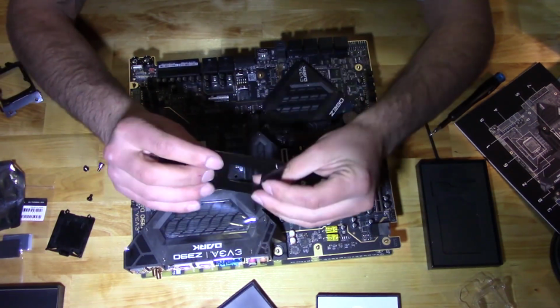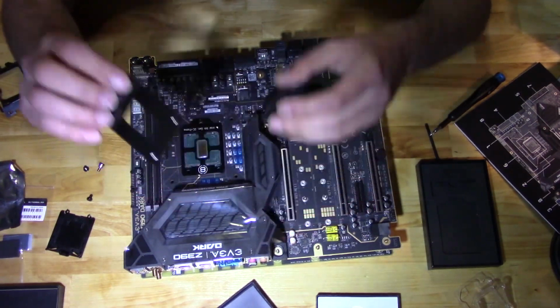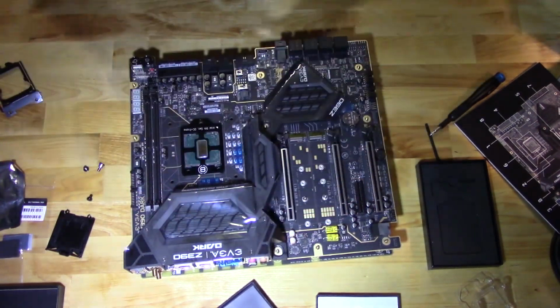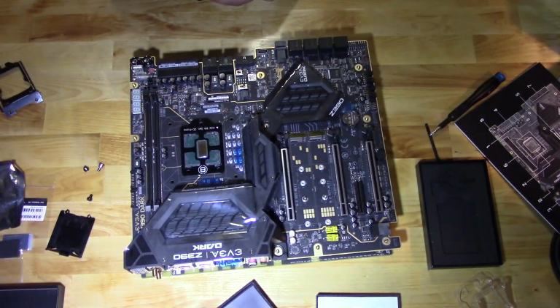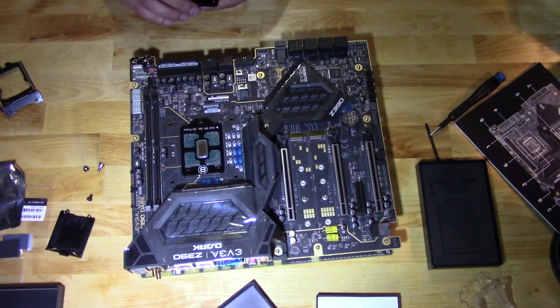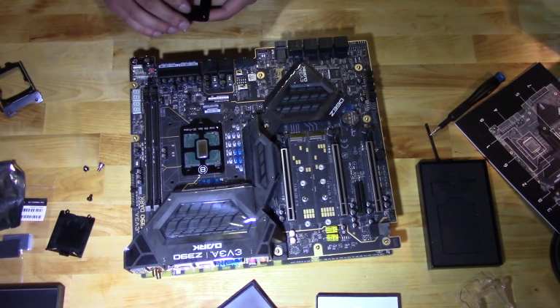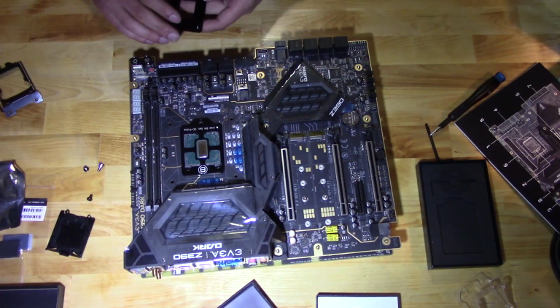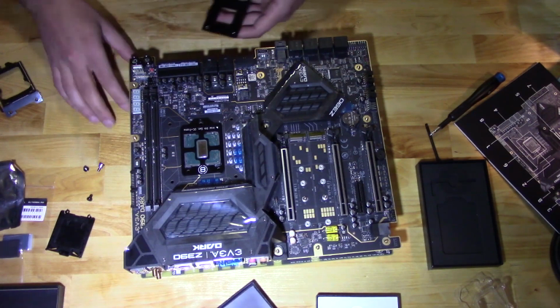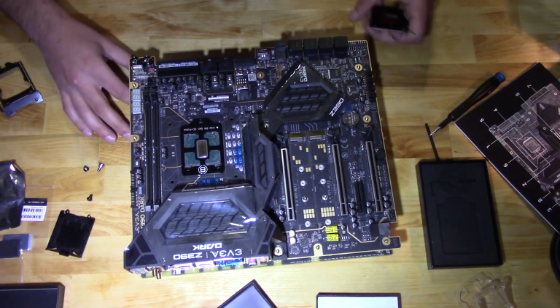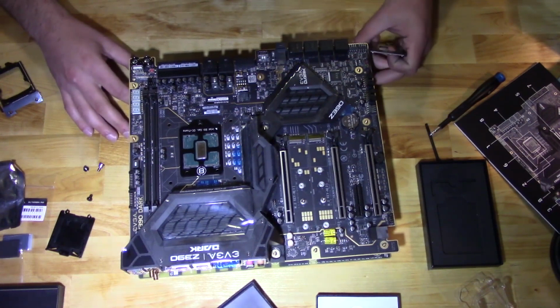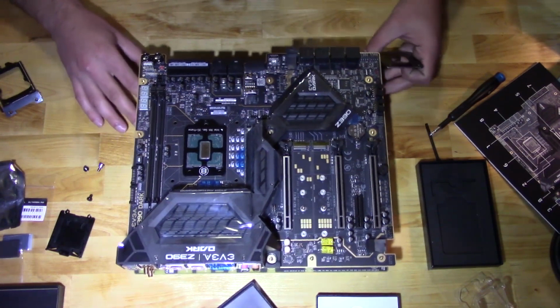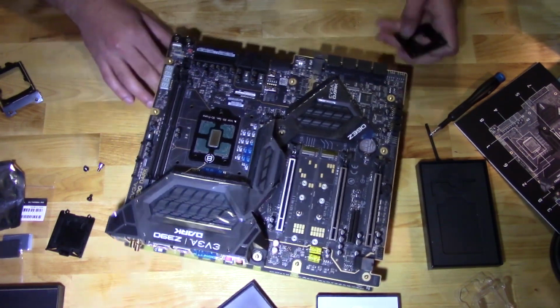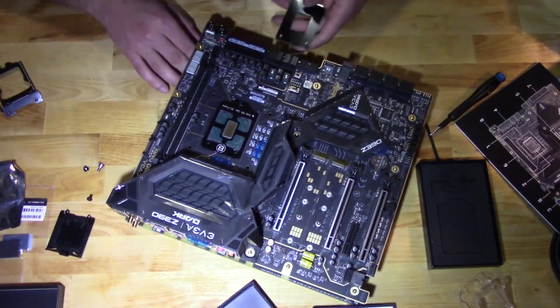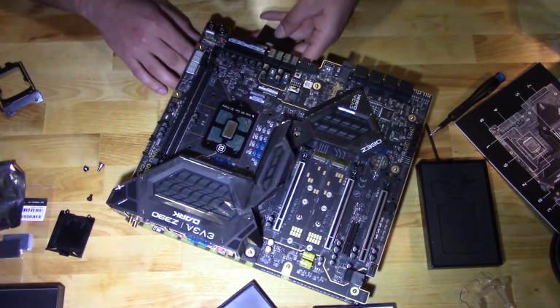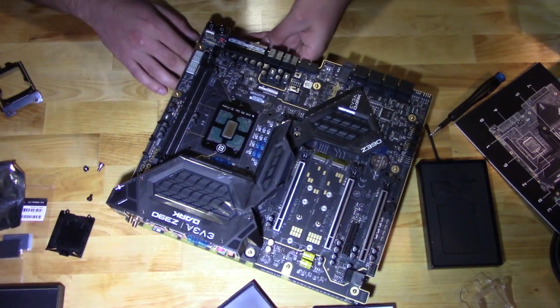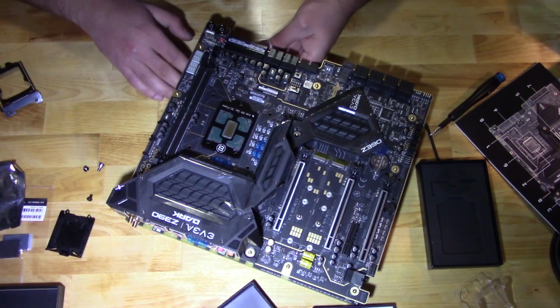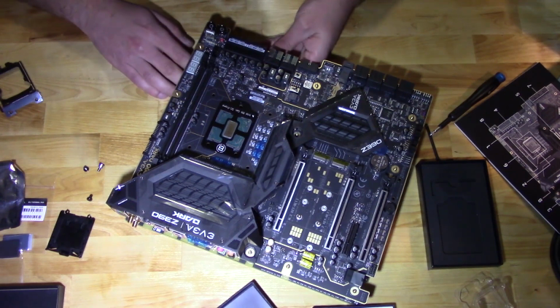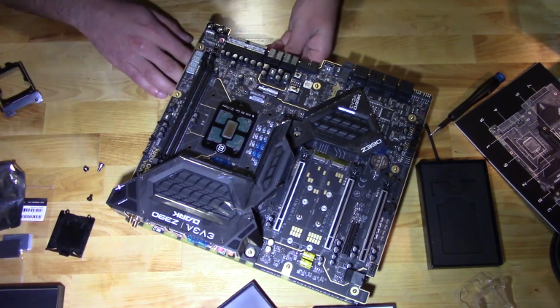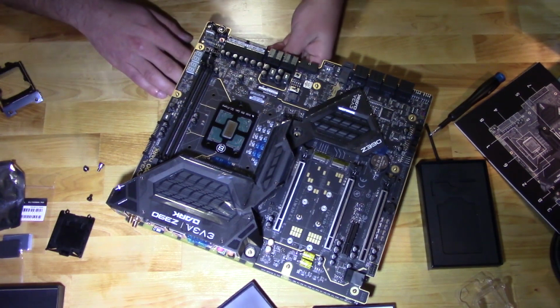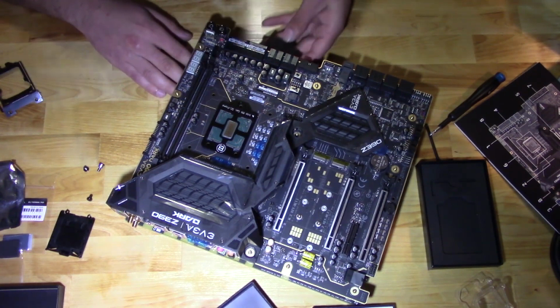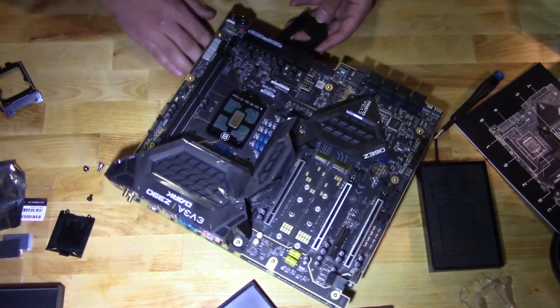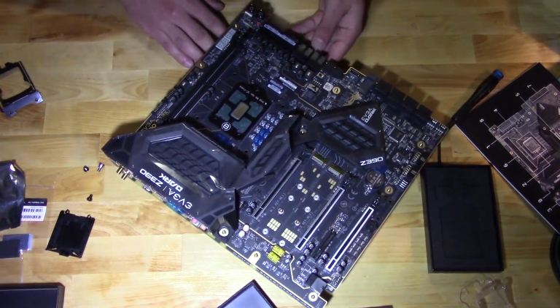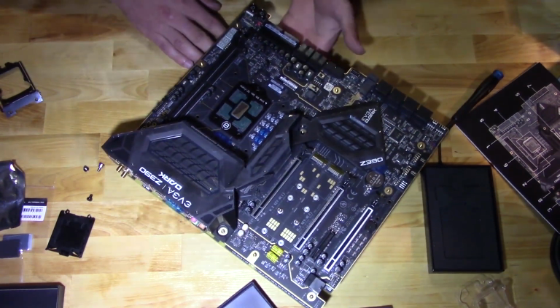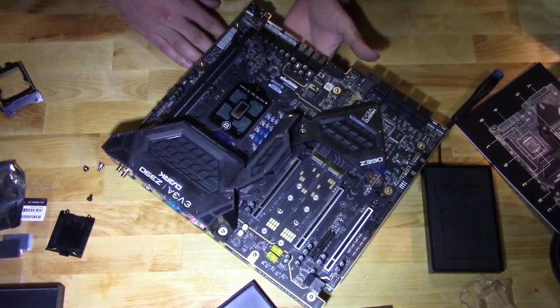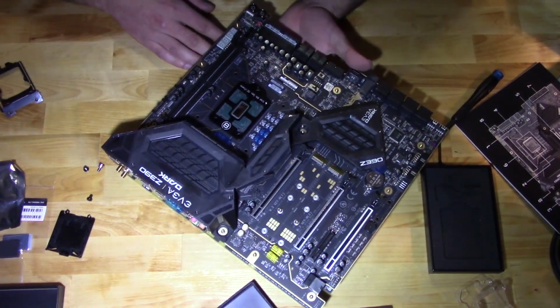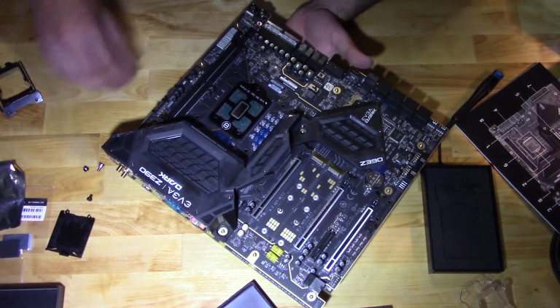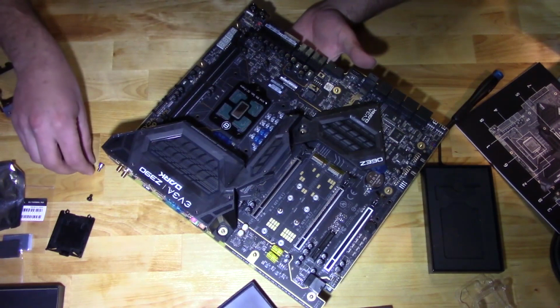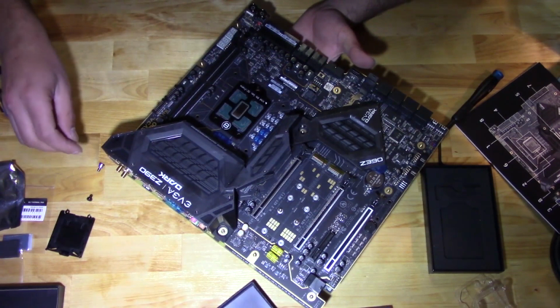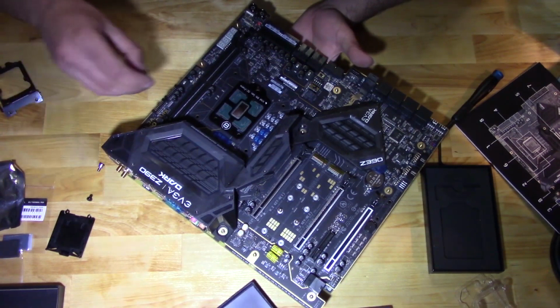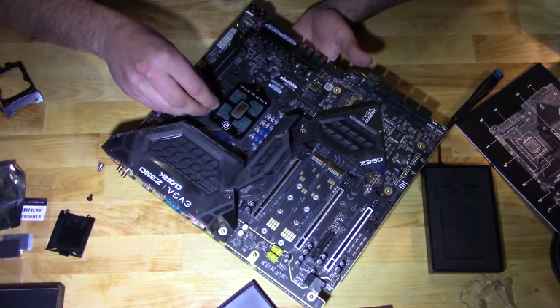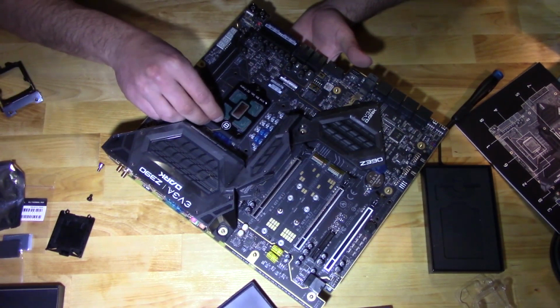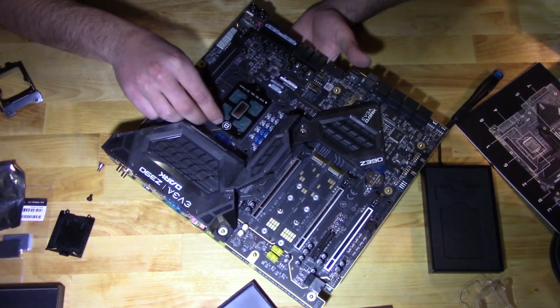Here's the back plate for the latch. We're going to try to do this all in frame if I can — if I can't, you've got to forgive me. It's really not that hard to get this guy on there.